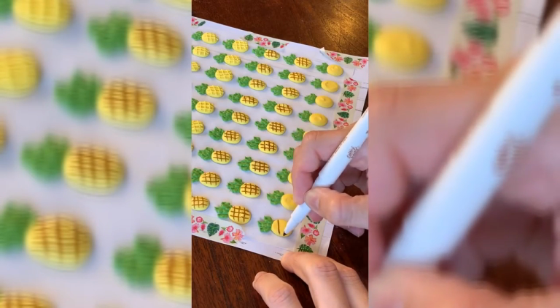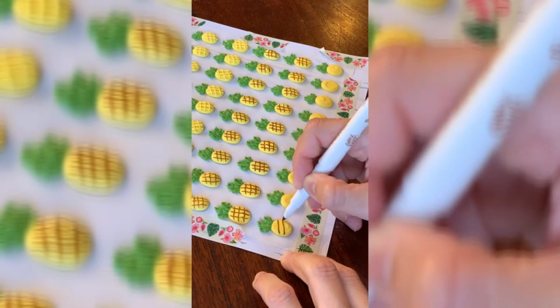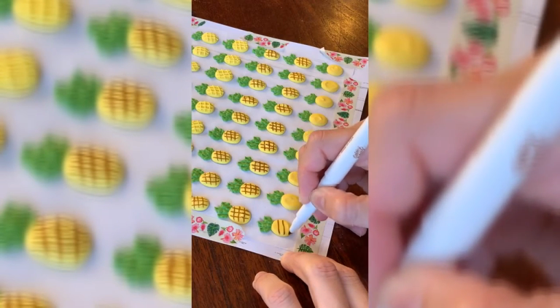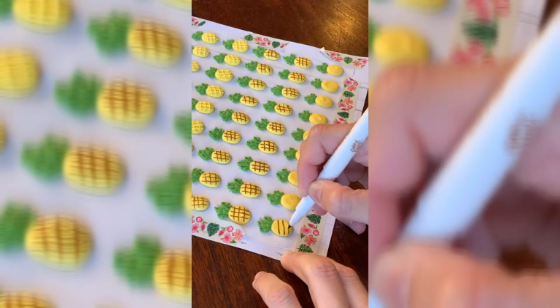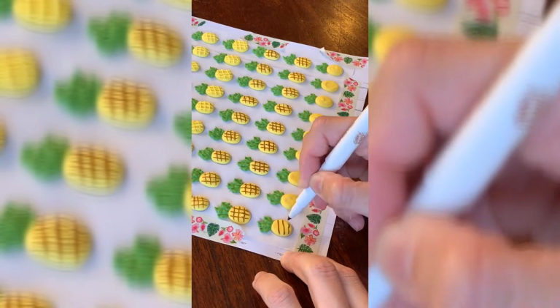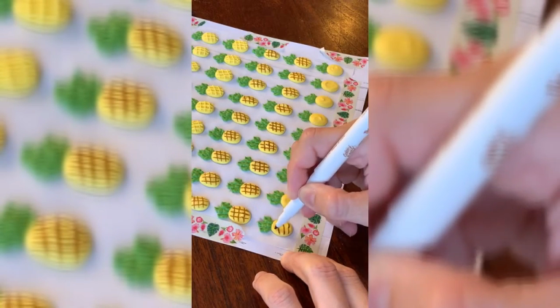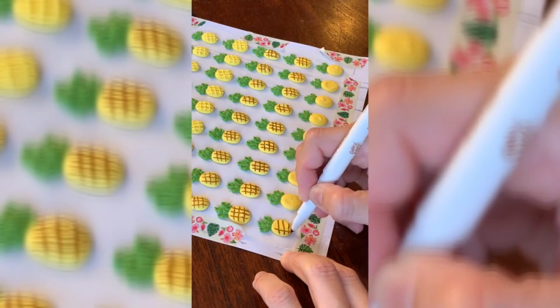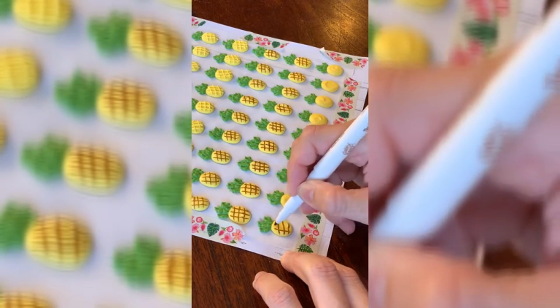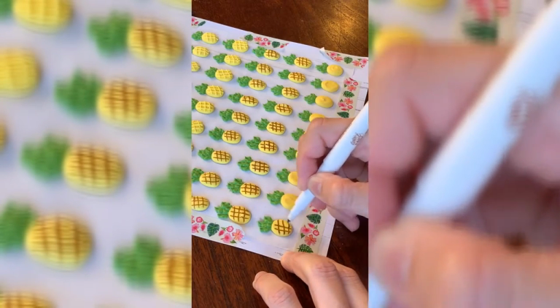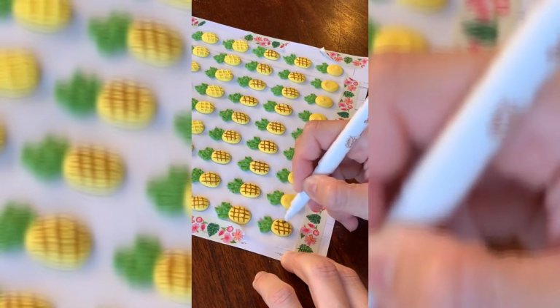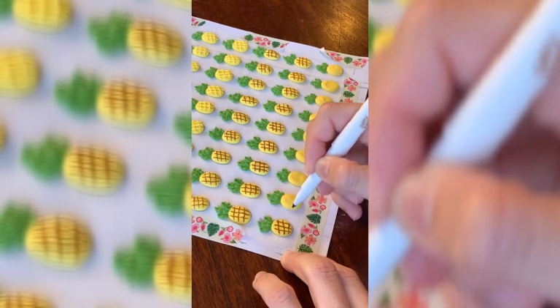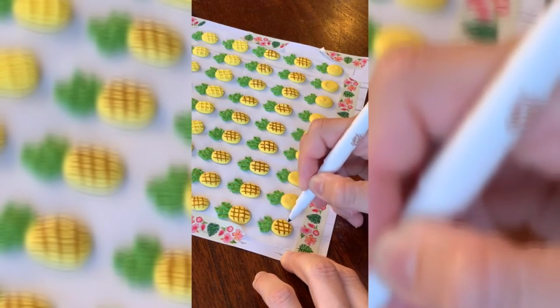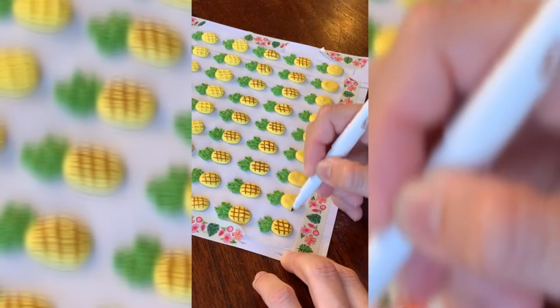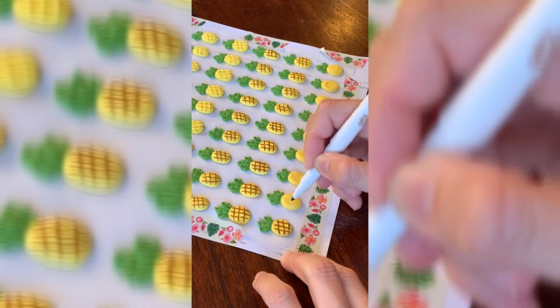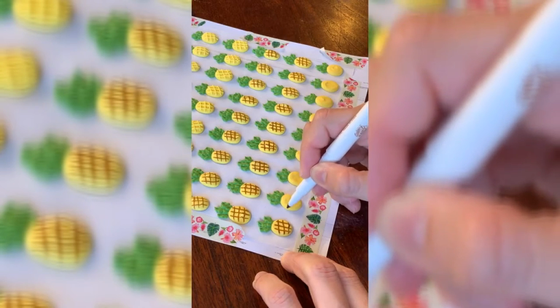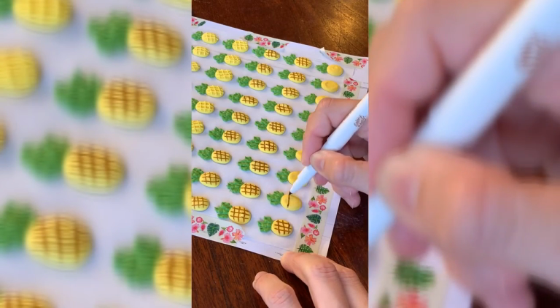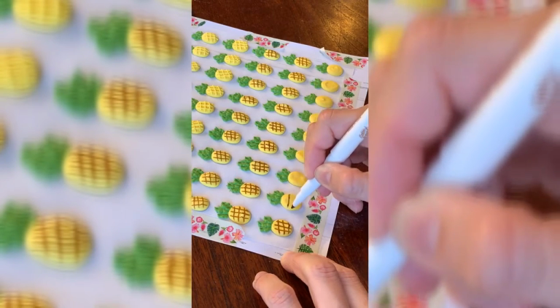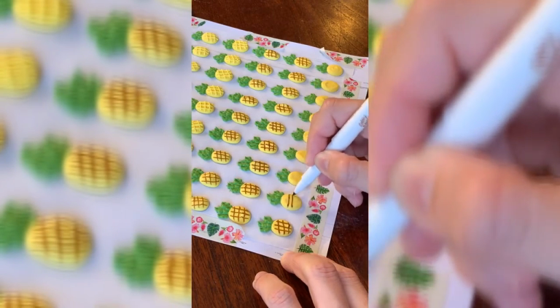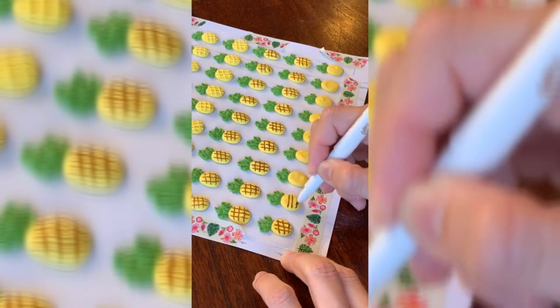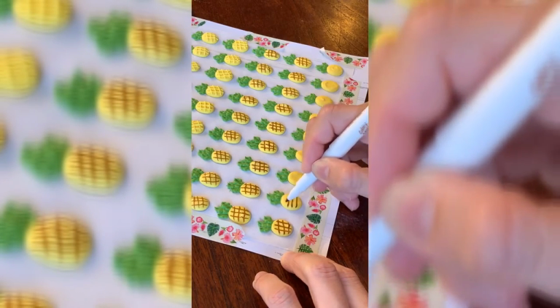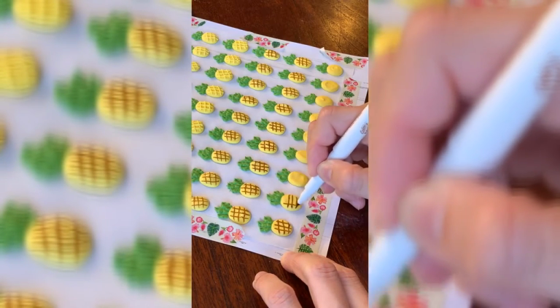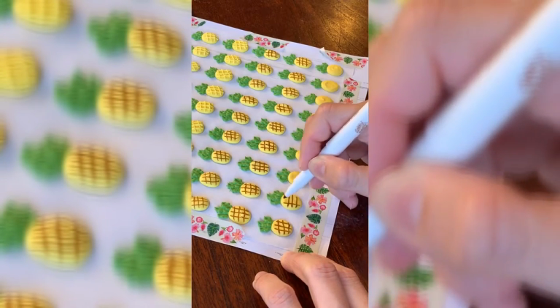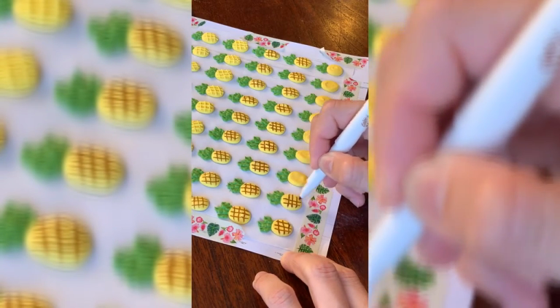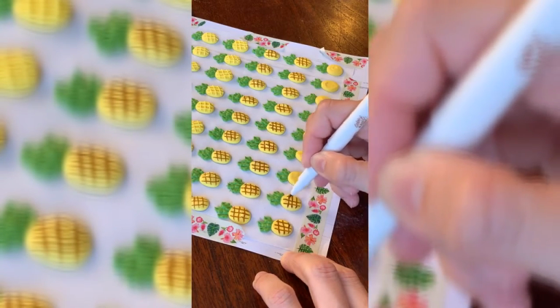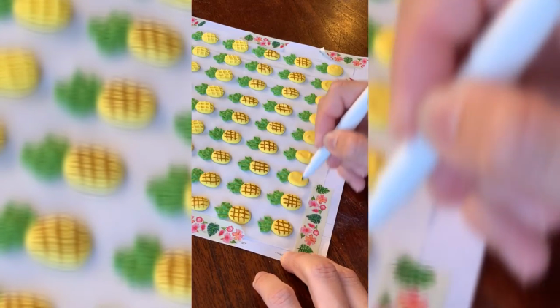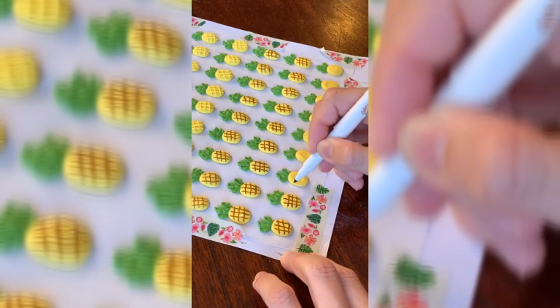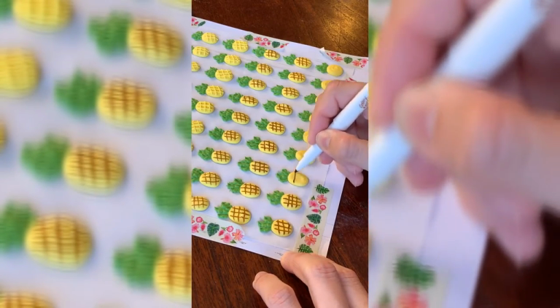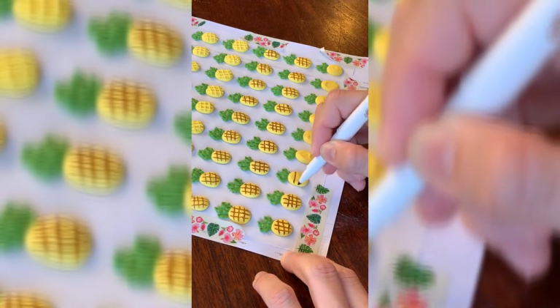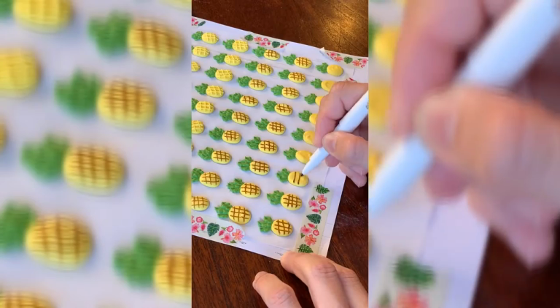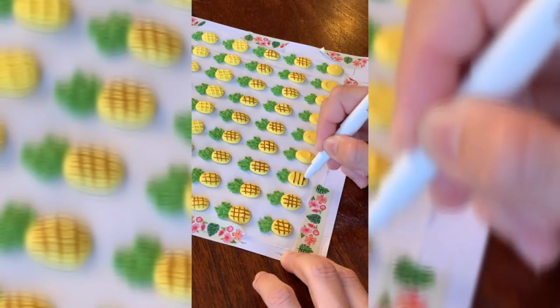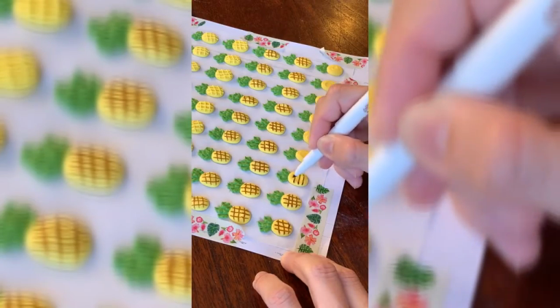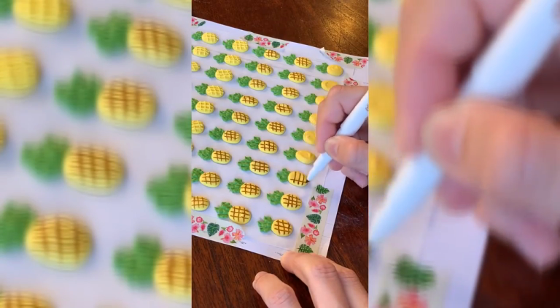For the pineapples, I'm using a brown edible marker and adding in some accents, just switching it up a little bit from the piping lines from before.